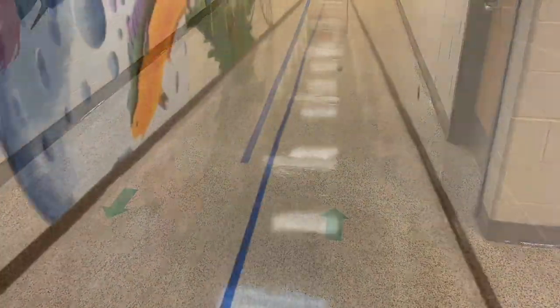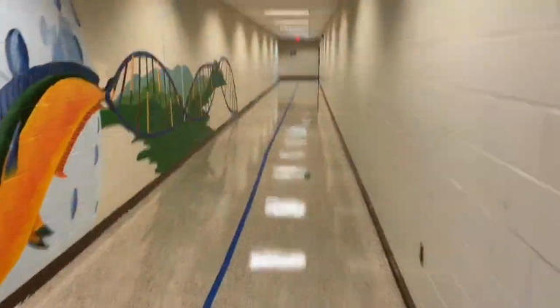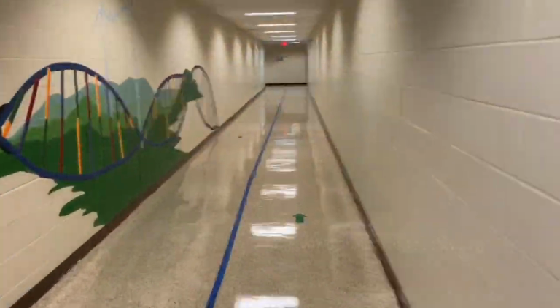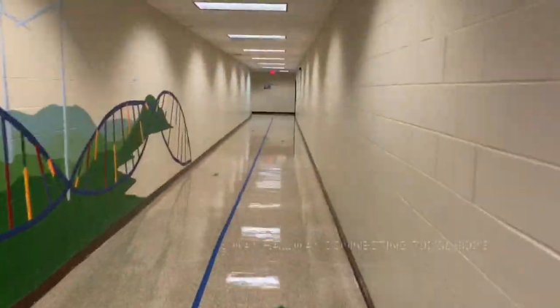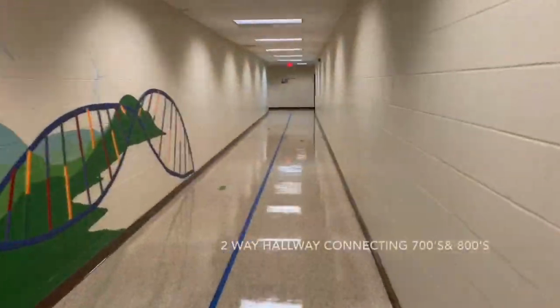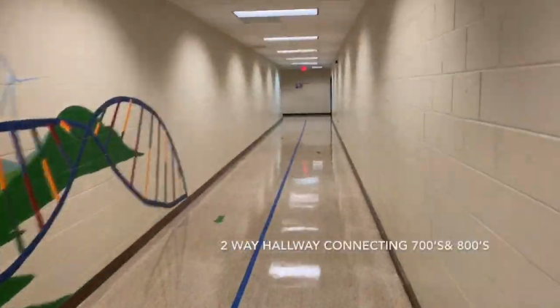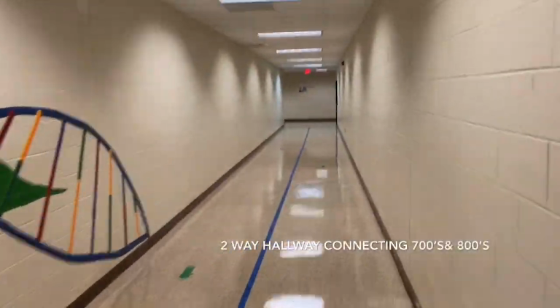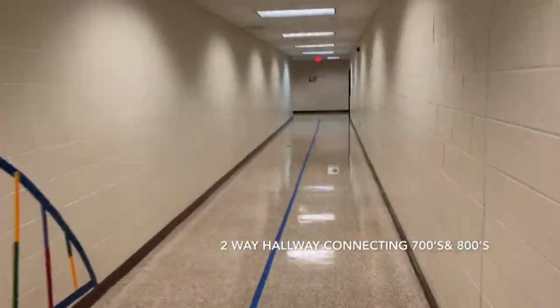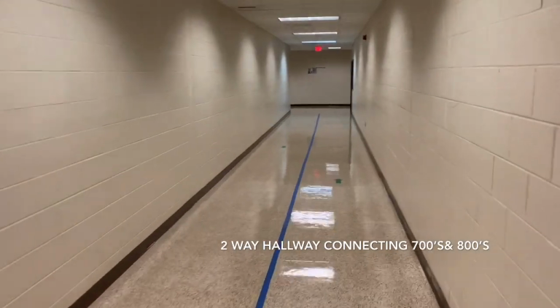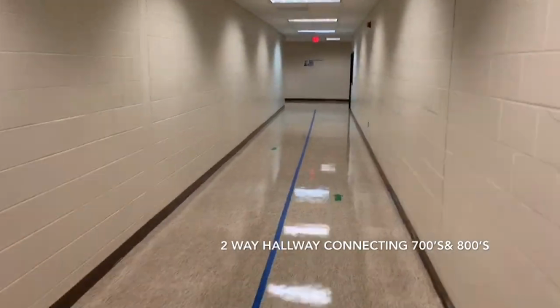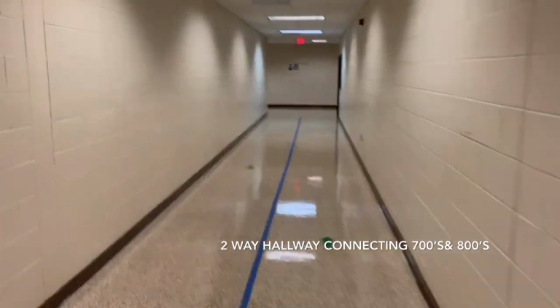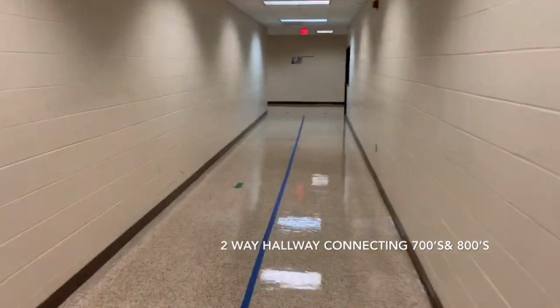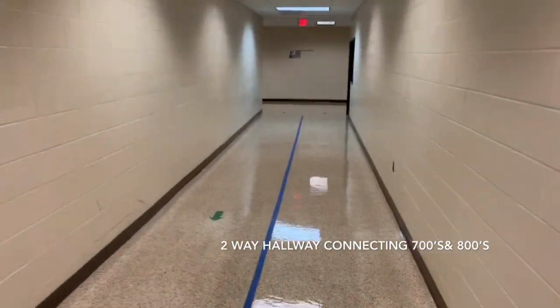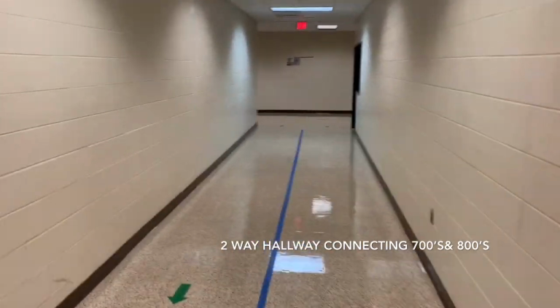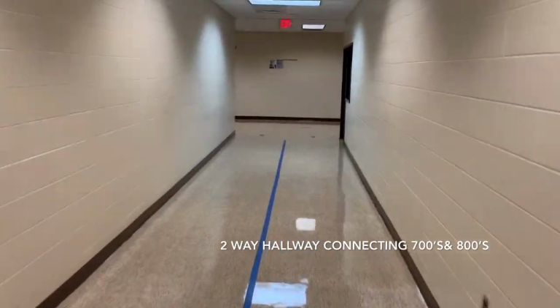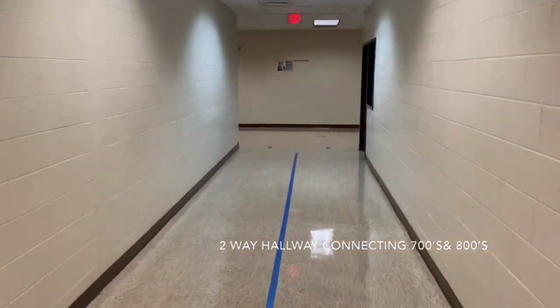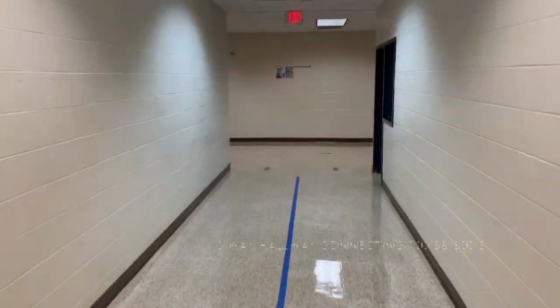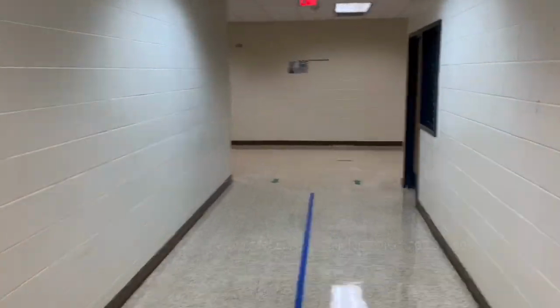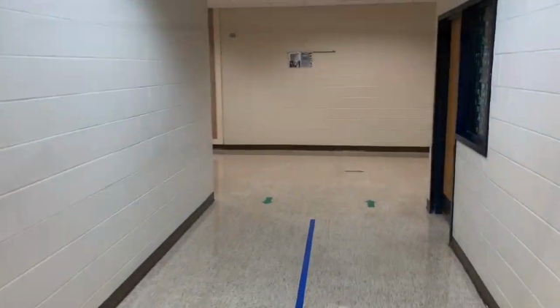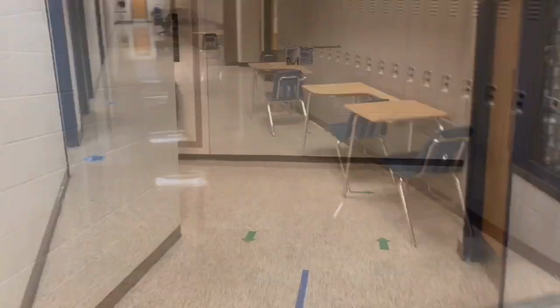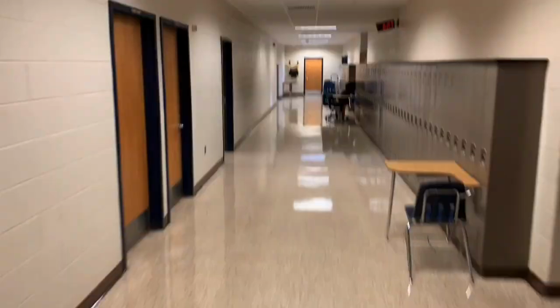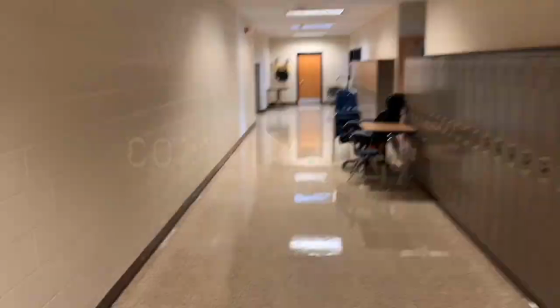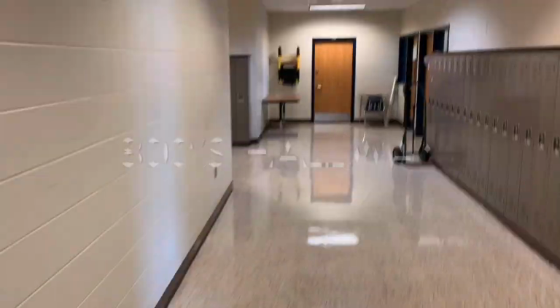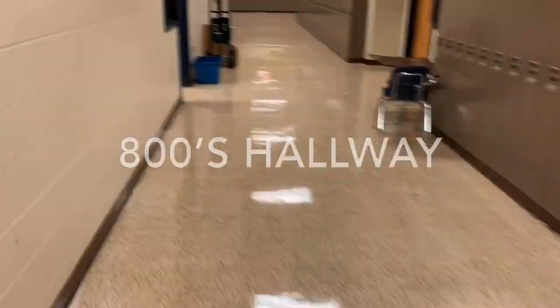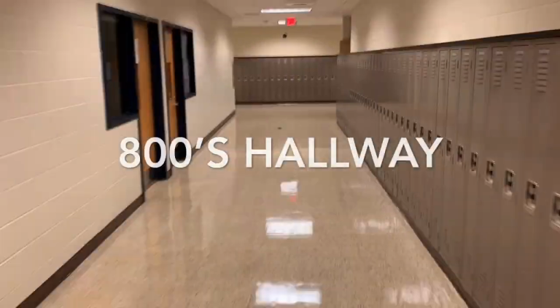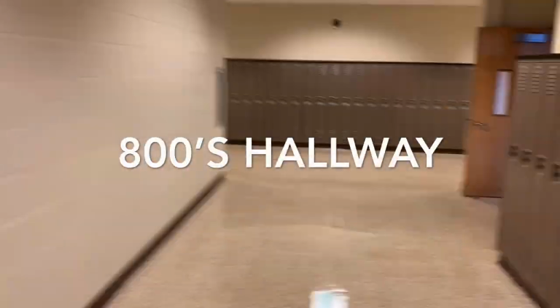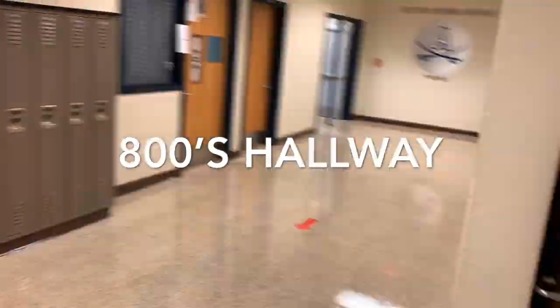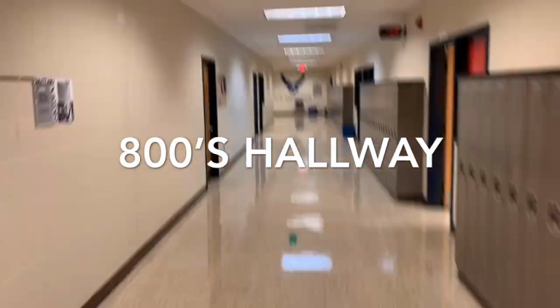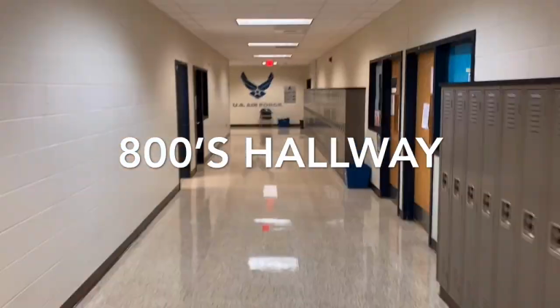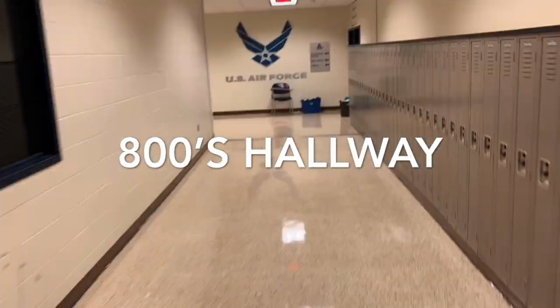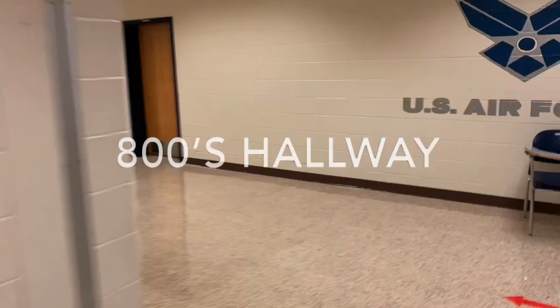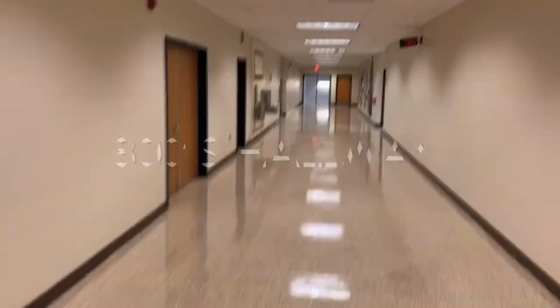Once again, this is a two-way hallway. As you enter the 800s, if you look to the right, these are the last two classrooms in the 700s. In the 800s, we have a number of foreign language, math, and history classes.